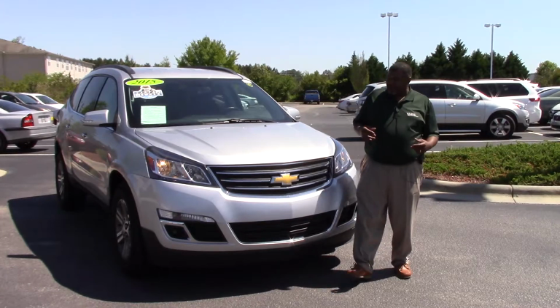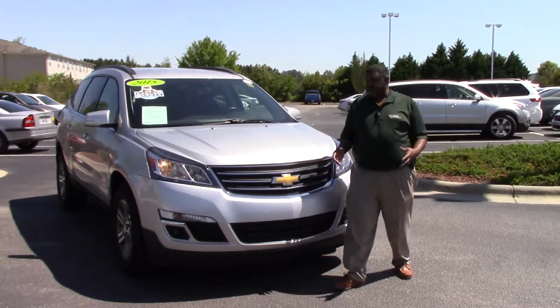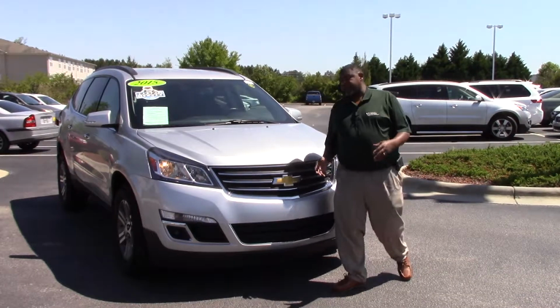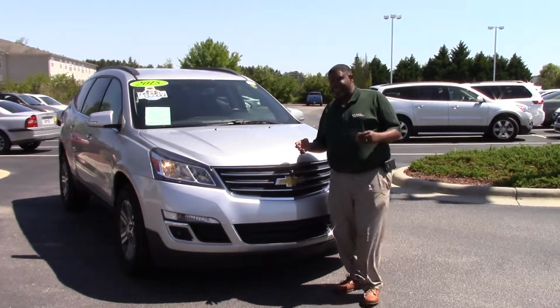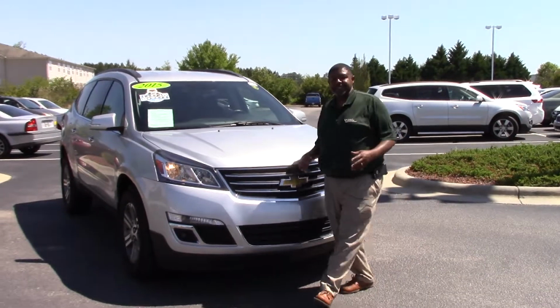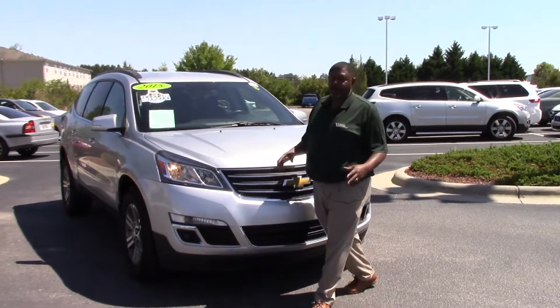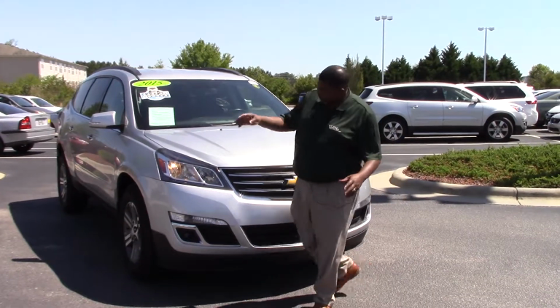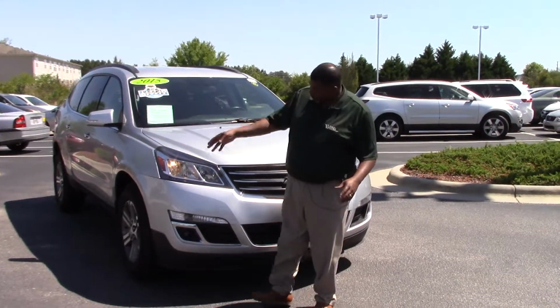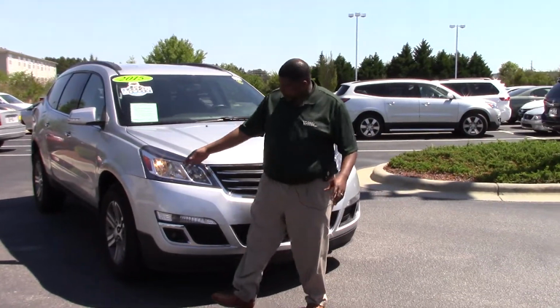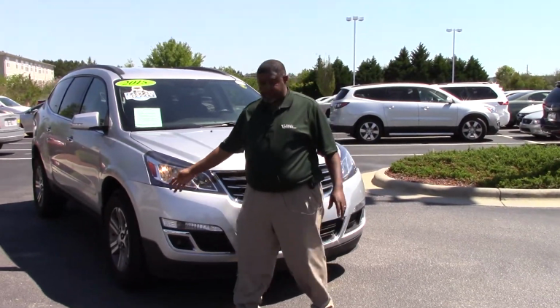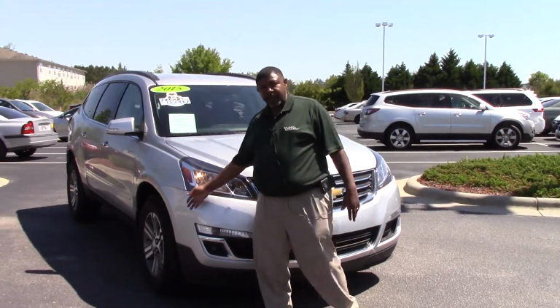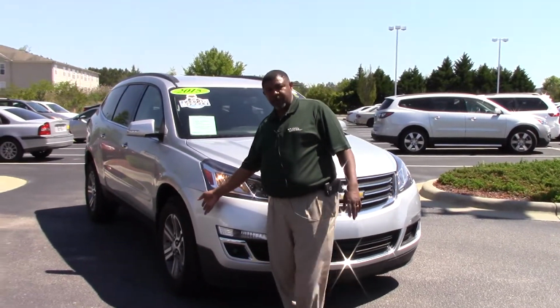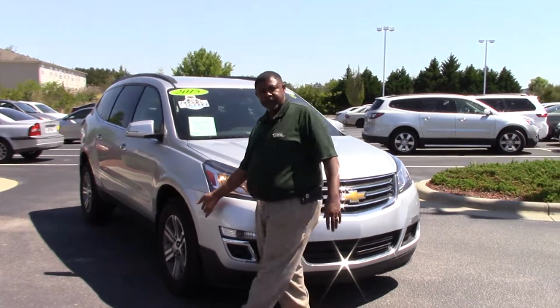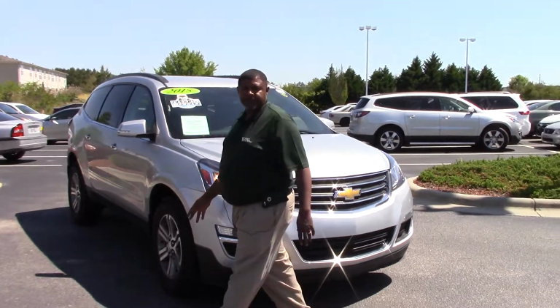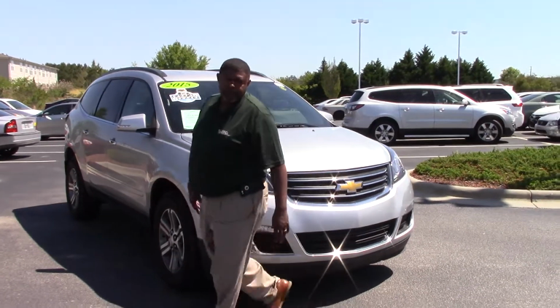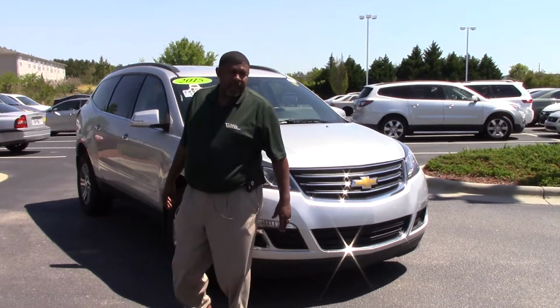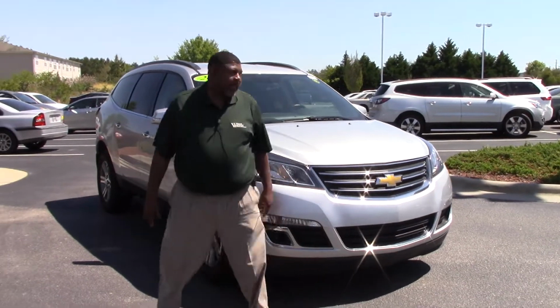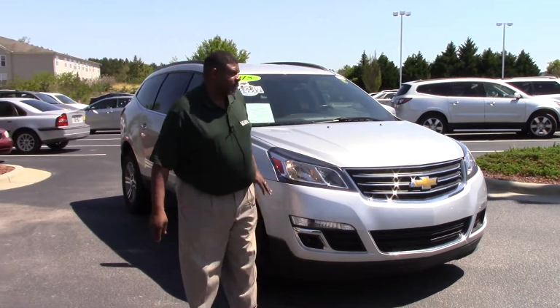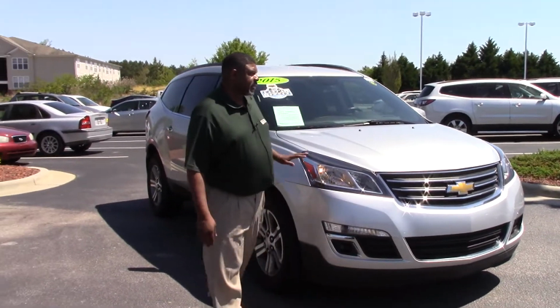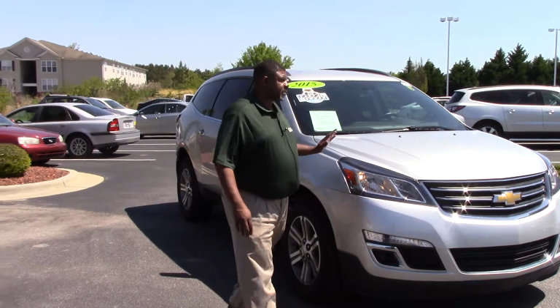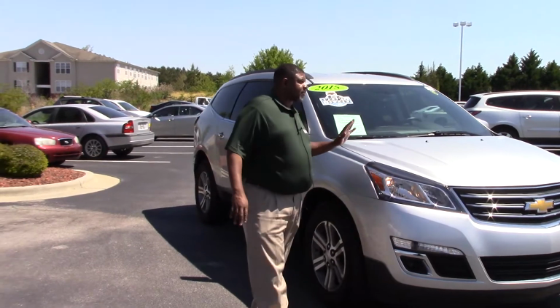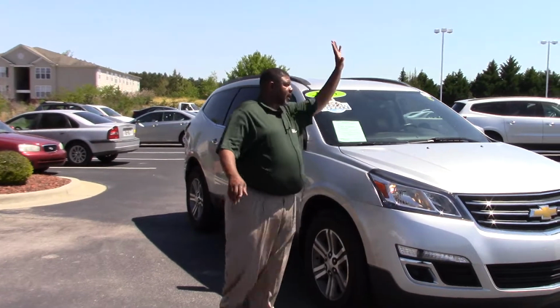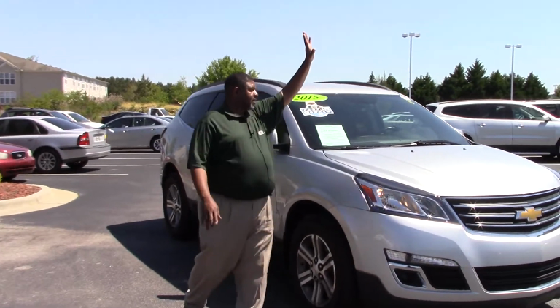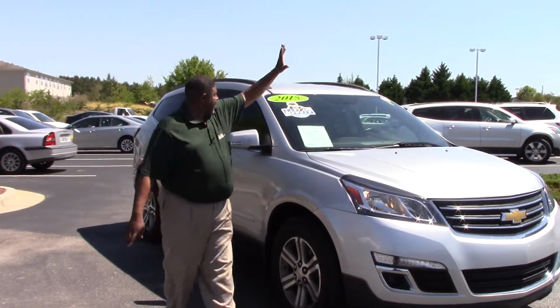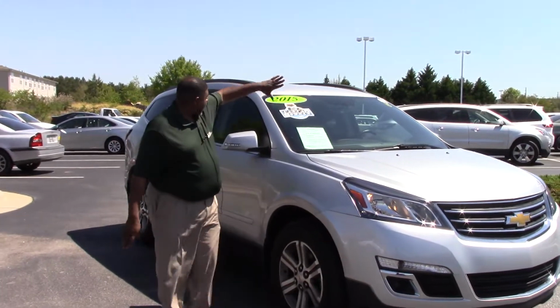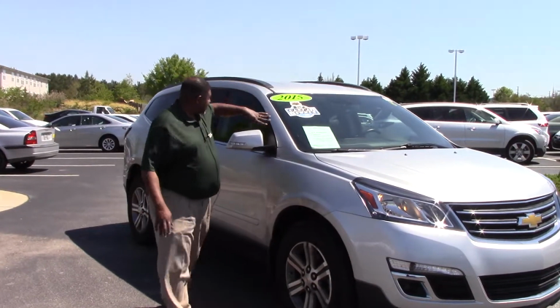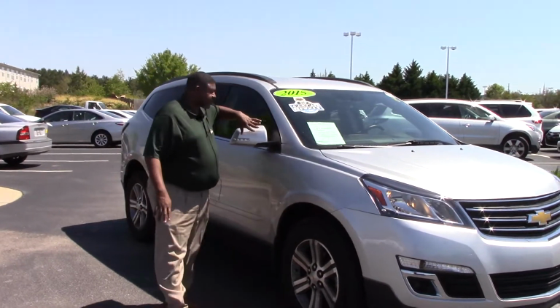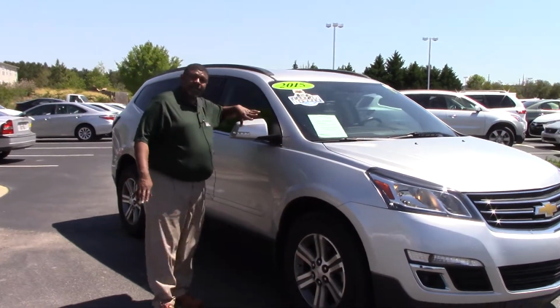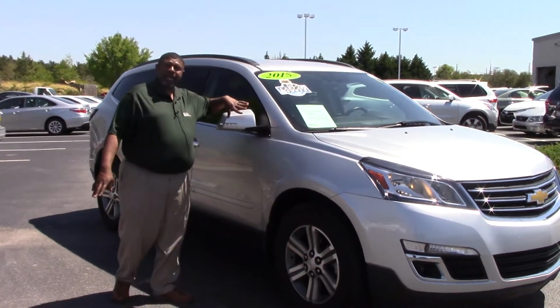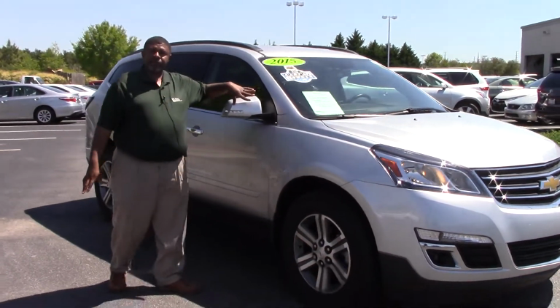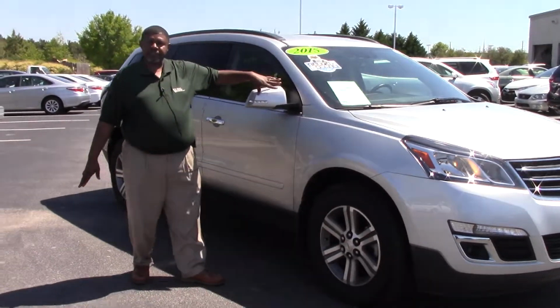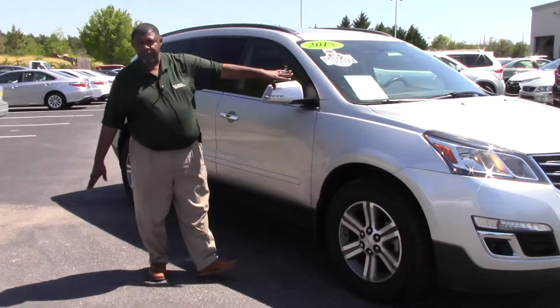This vehicle is nicely equipped. As you can see, it has the alloy wheels, and this vehicle is silver in color. It also has the turn signal indicators.